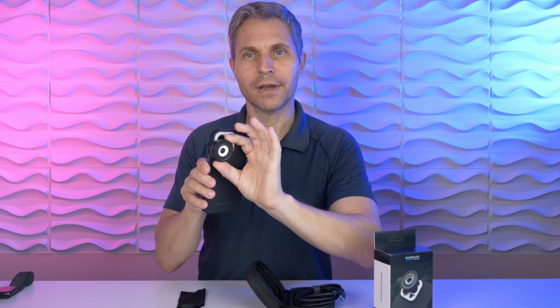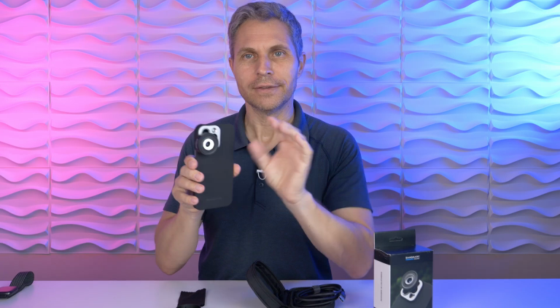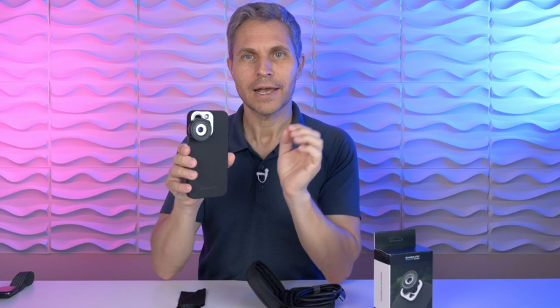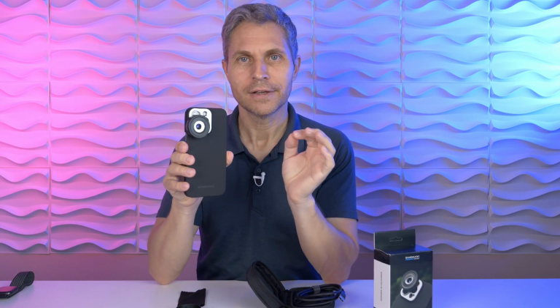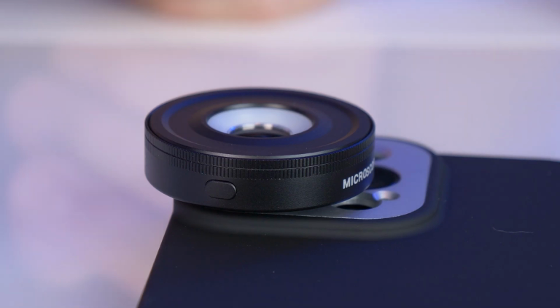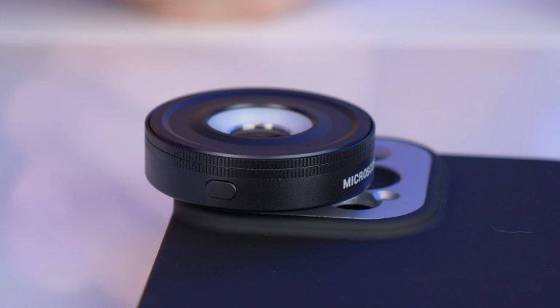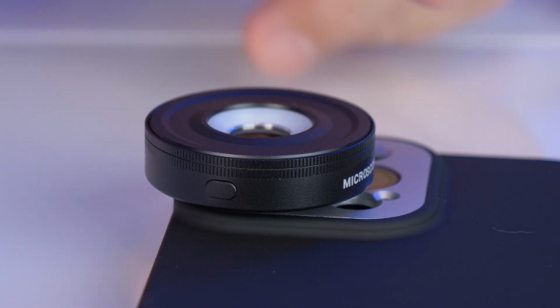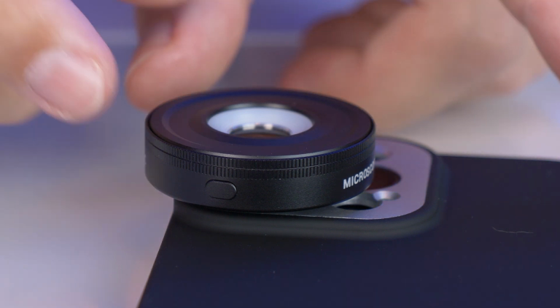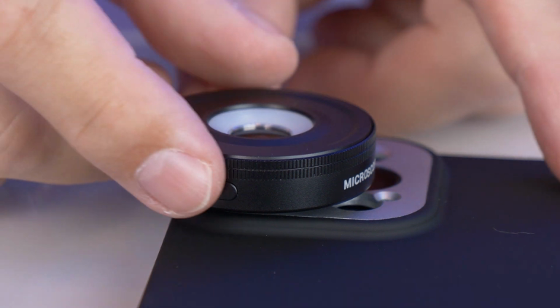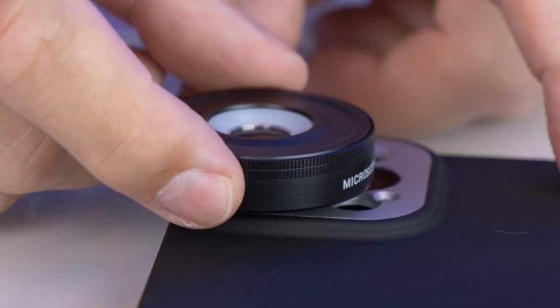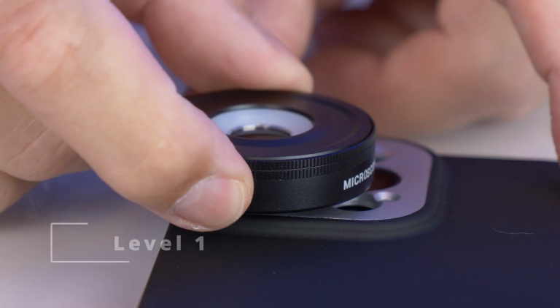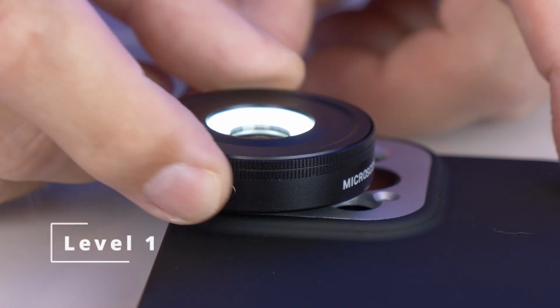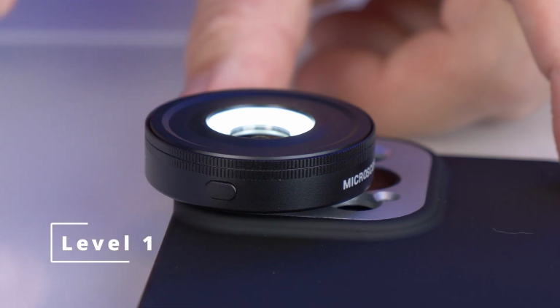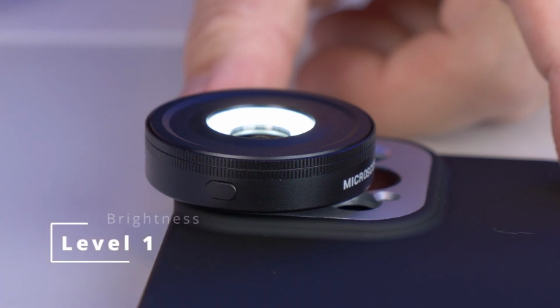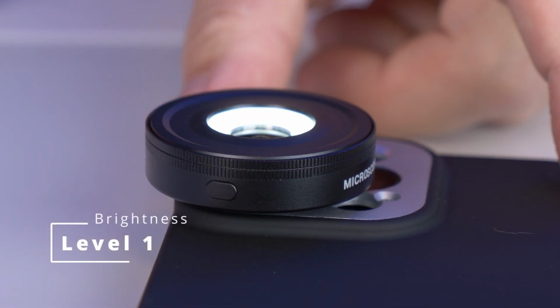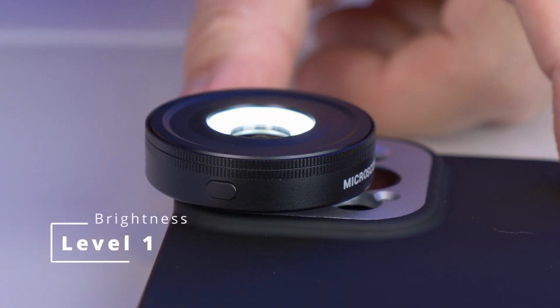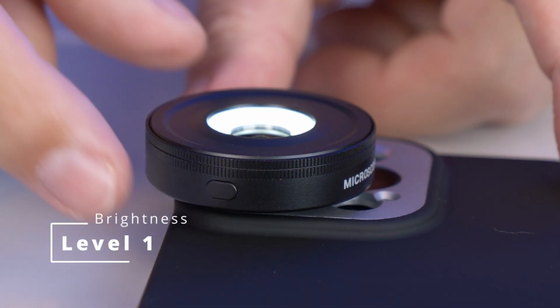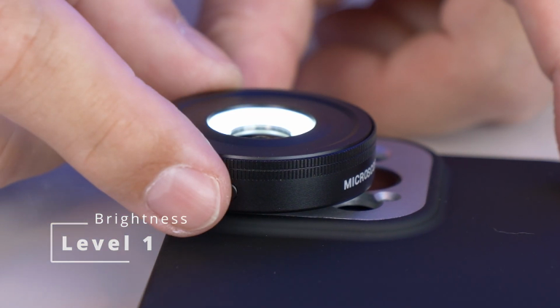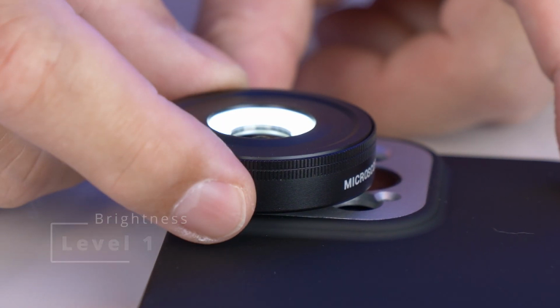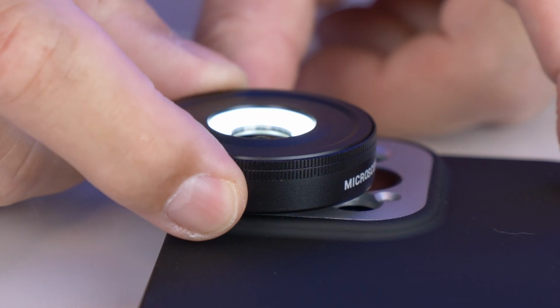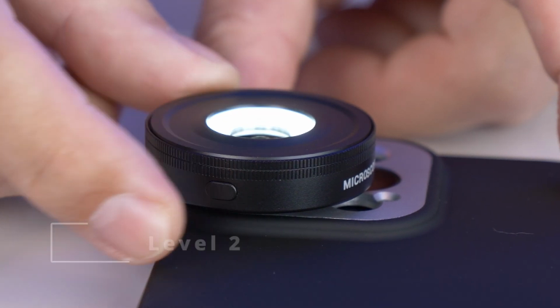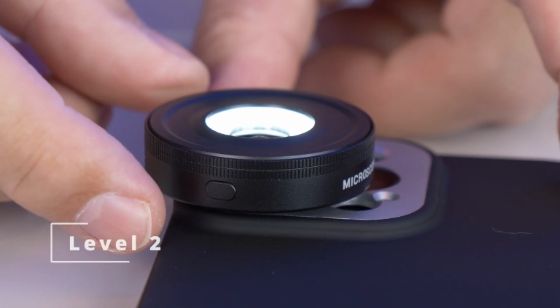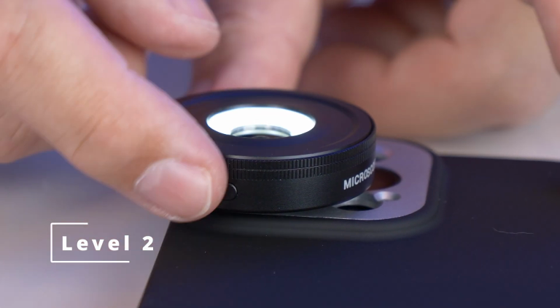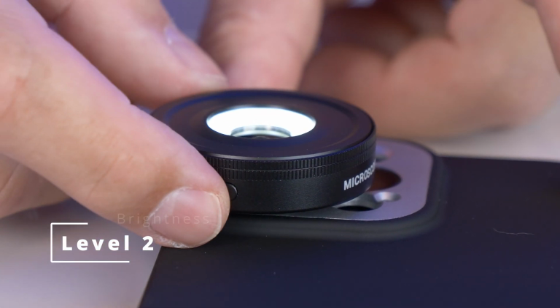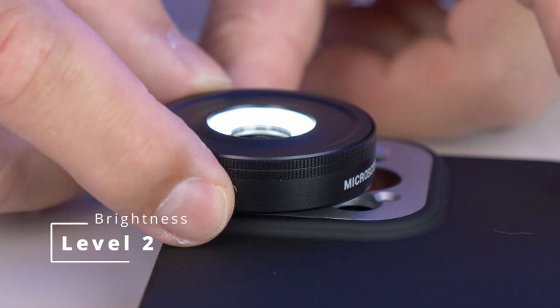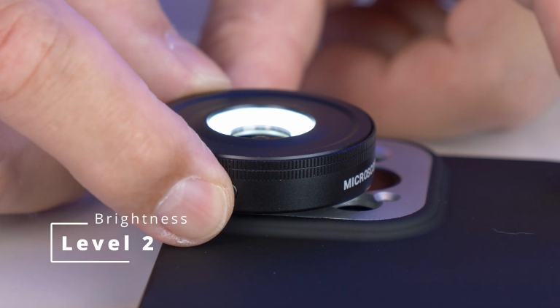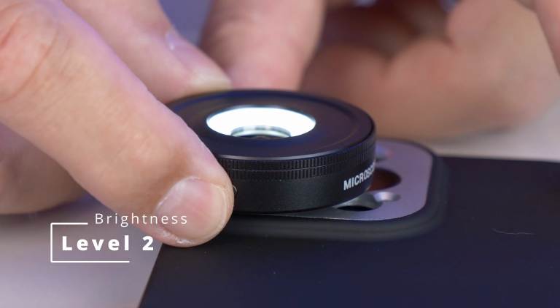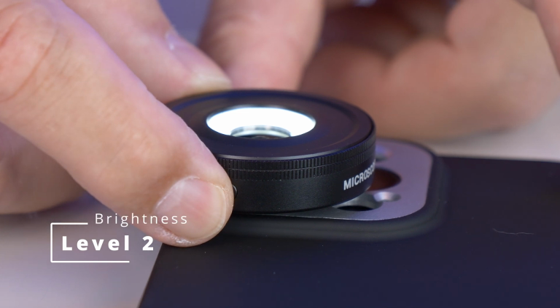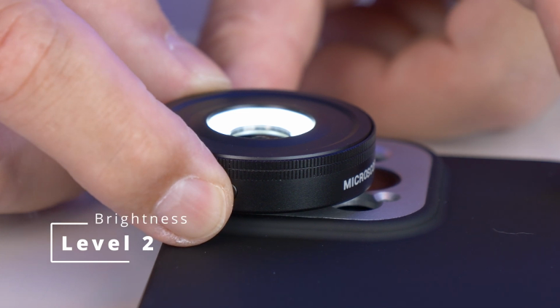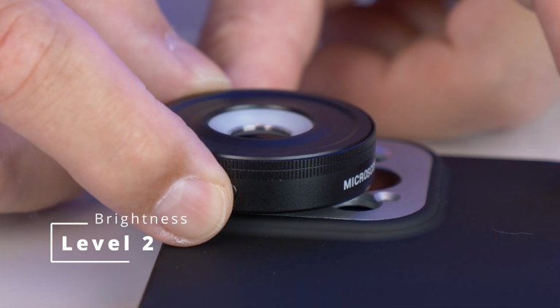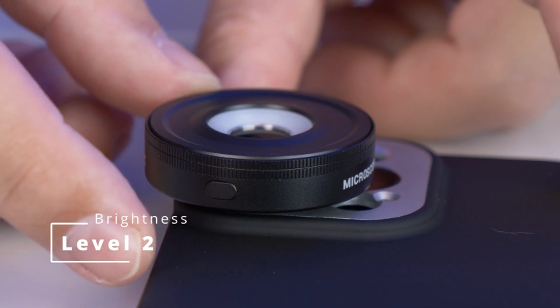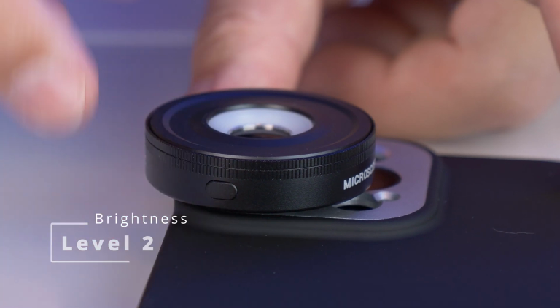Why do we need a USB-C port? Because there's a built-in battery that we need to charge for the integrated light. This light has two different levels — this is level one, and level two is a little bit brighter. If you press and hold the button for a longer time, you simply turn it off.